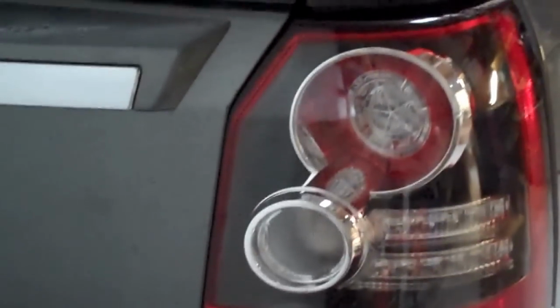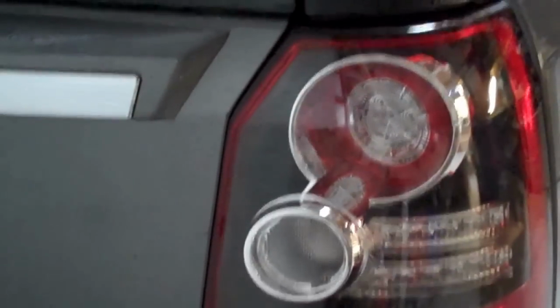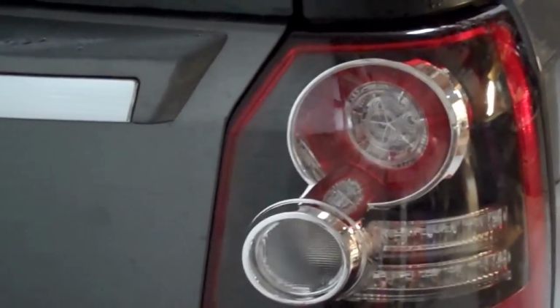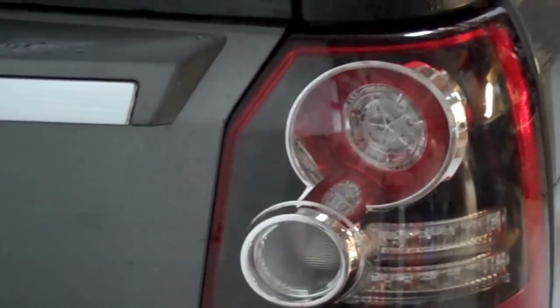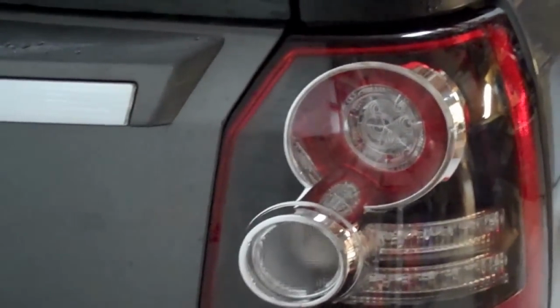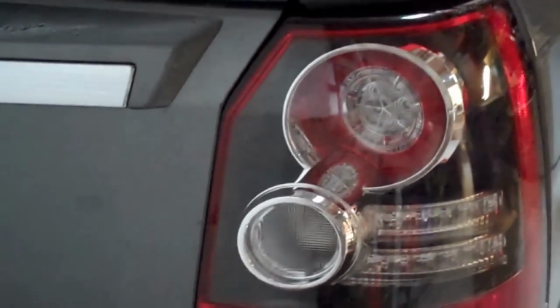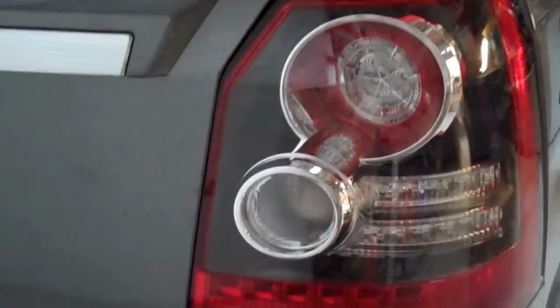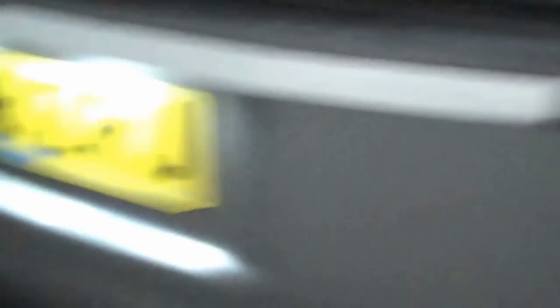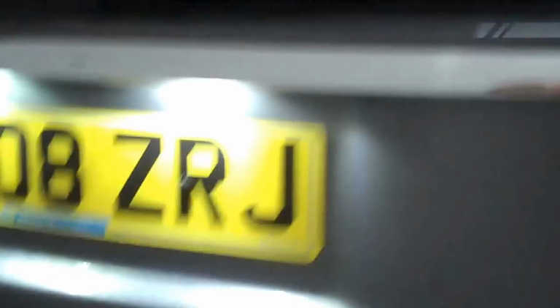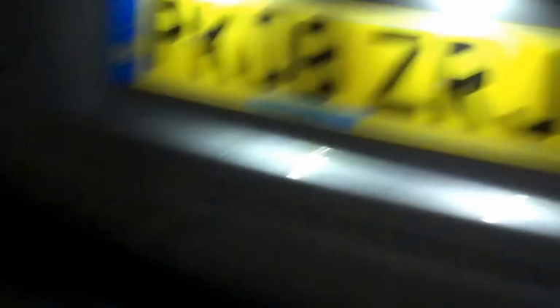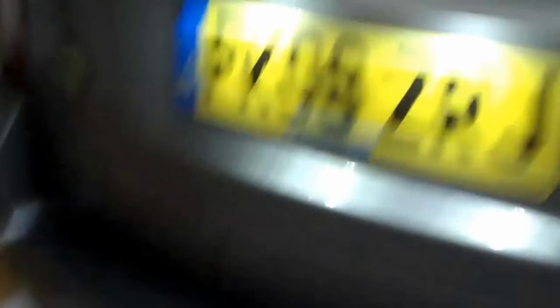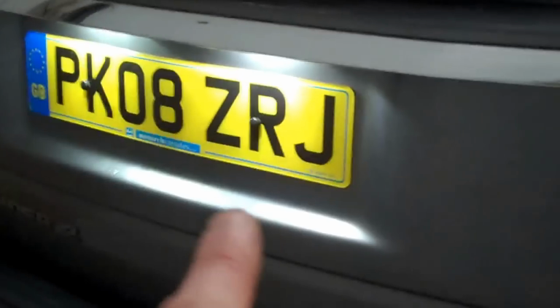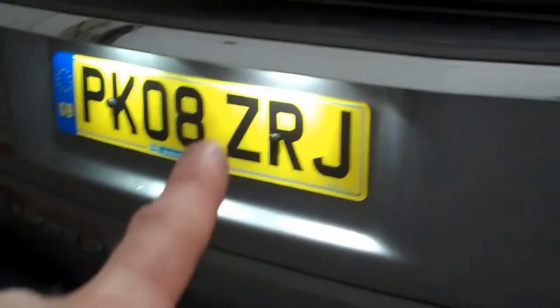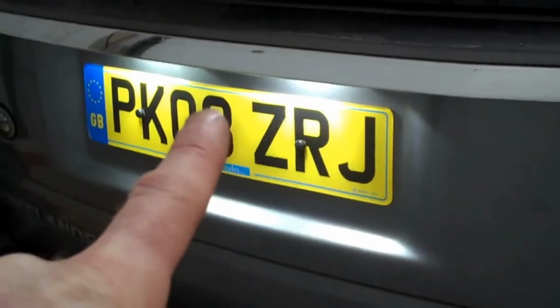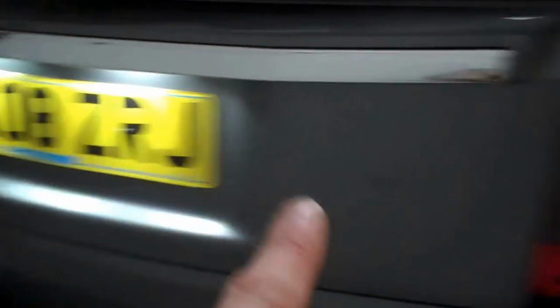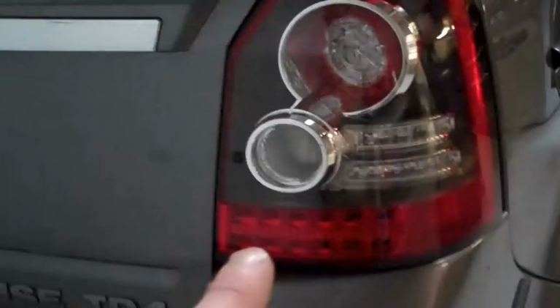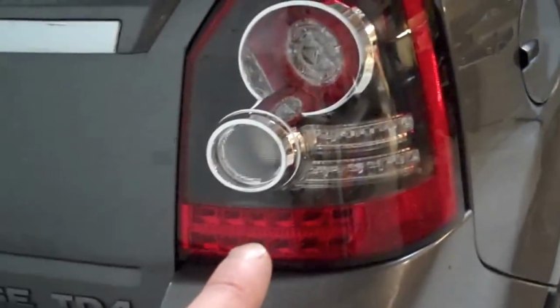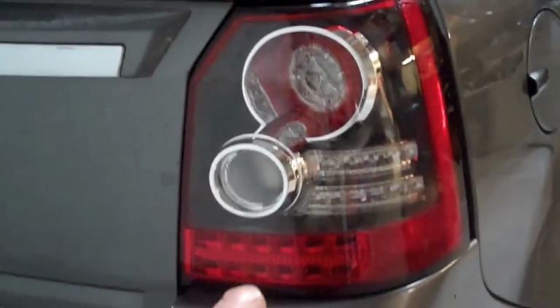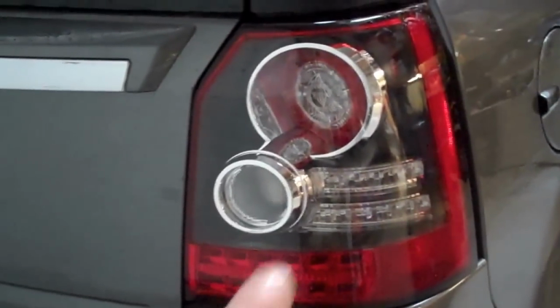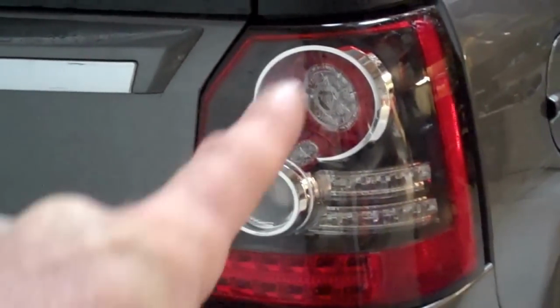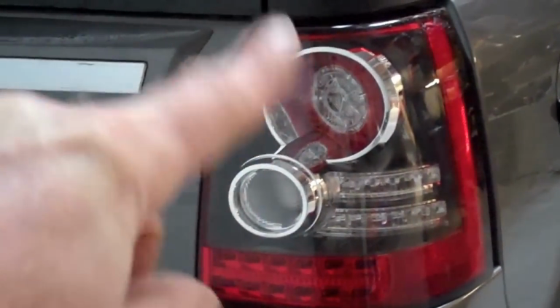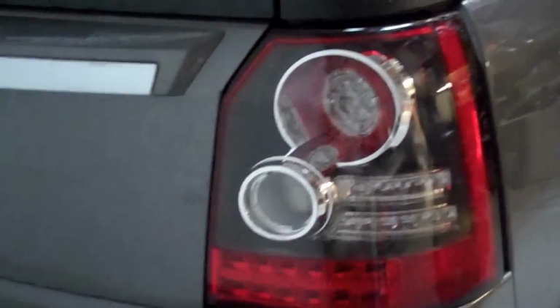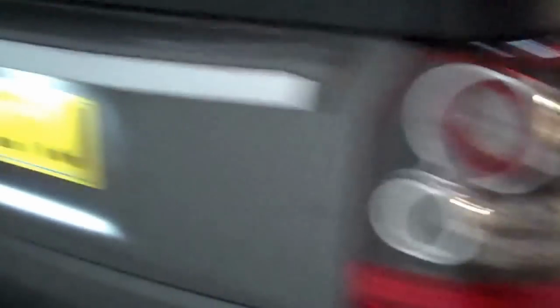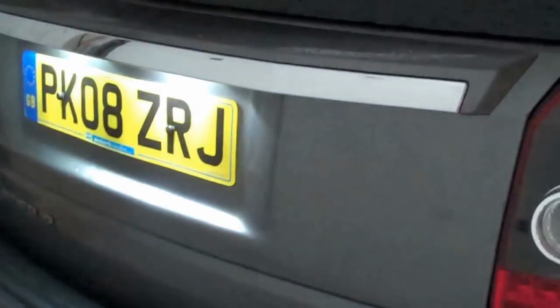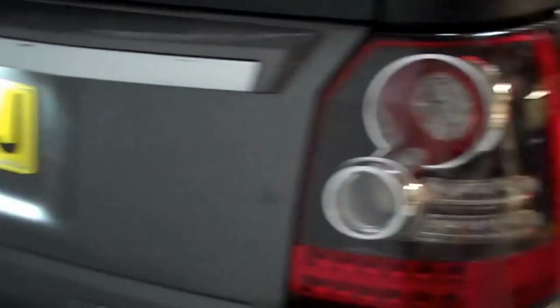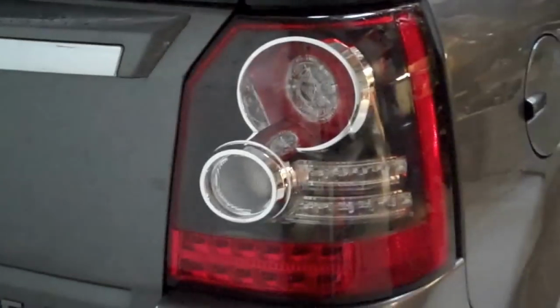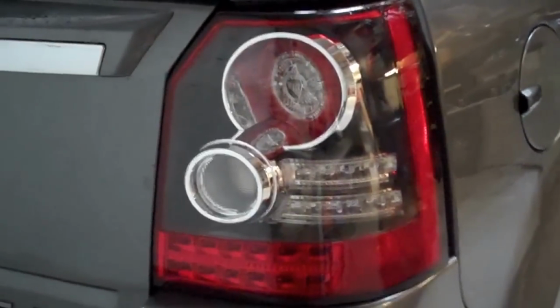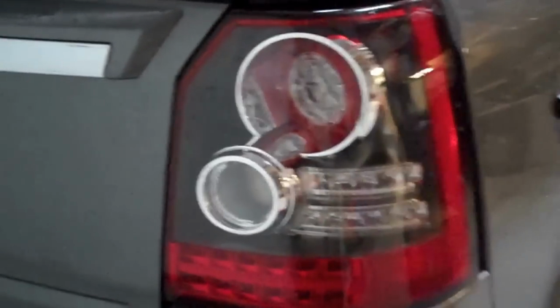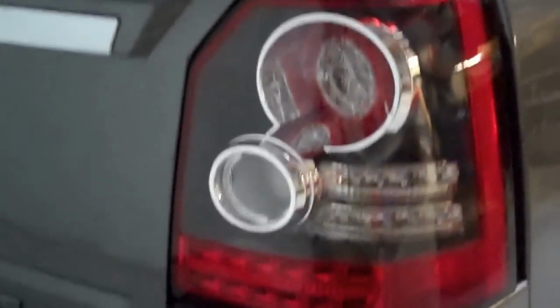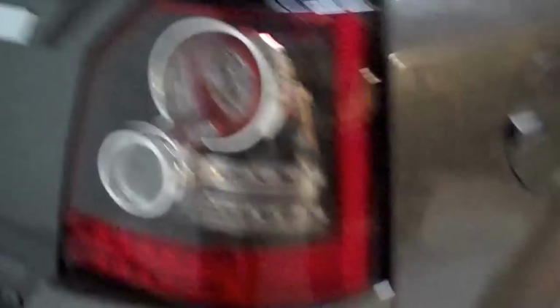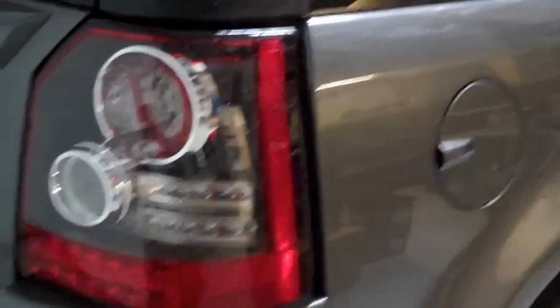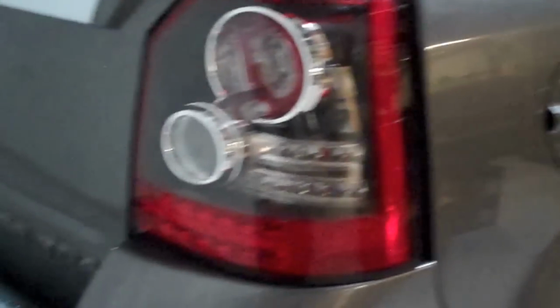Just put the lights on manual. What you'll notice when your tail lights trip is your number plate light still comes on, but your tail lights don't. And this is where the lighting control ECU gets proper mashed up.